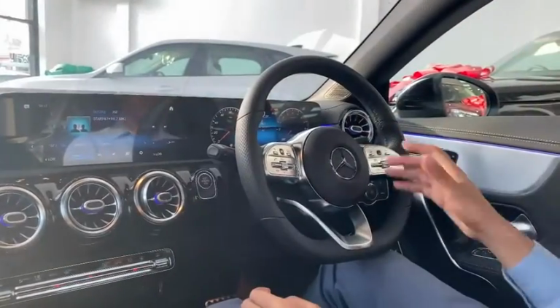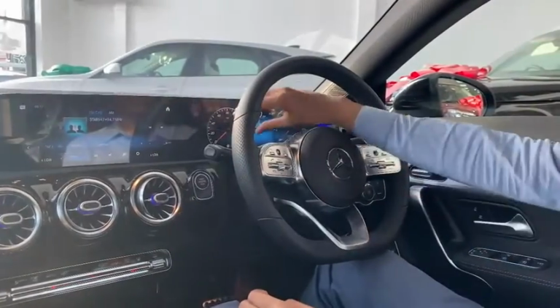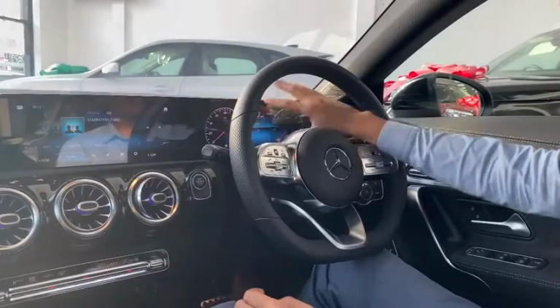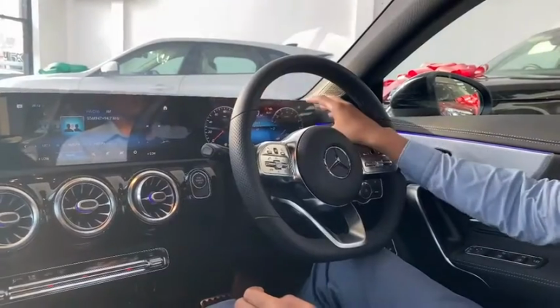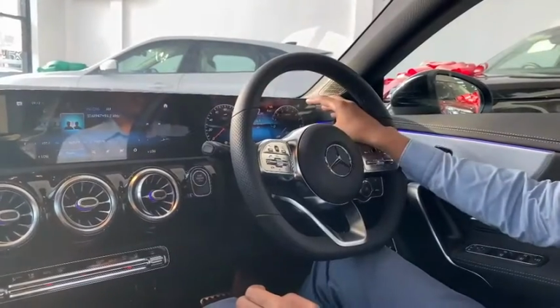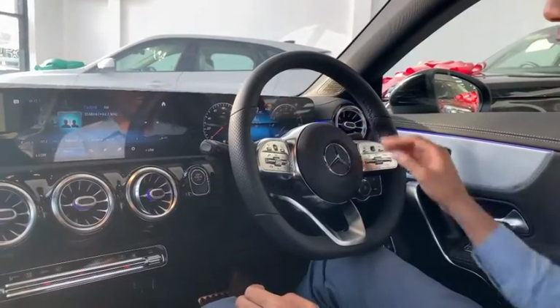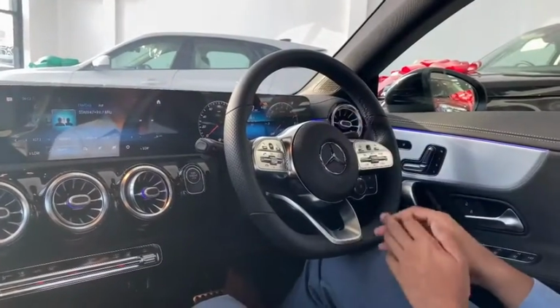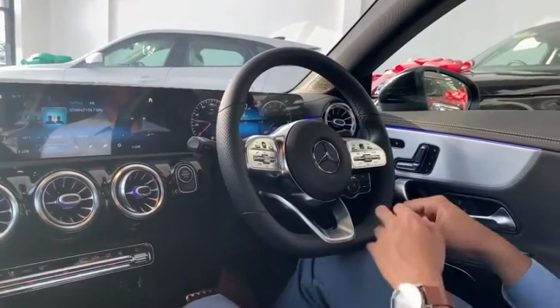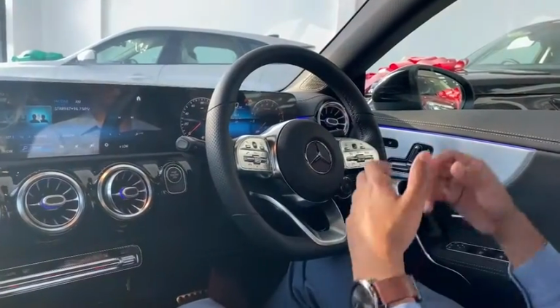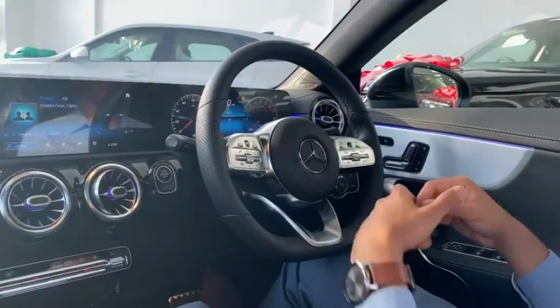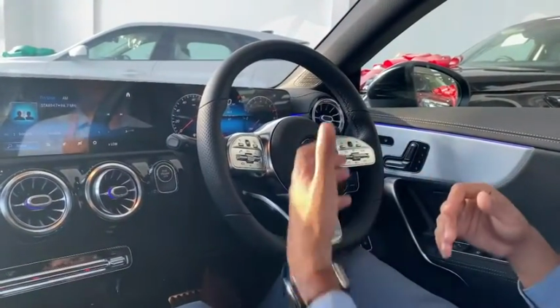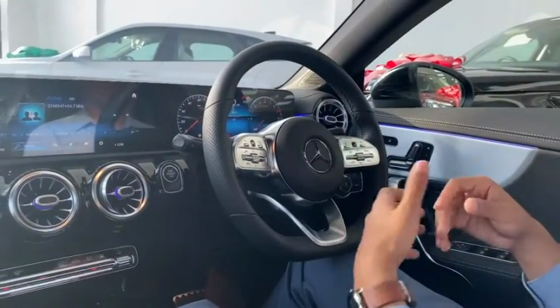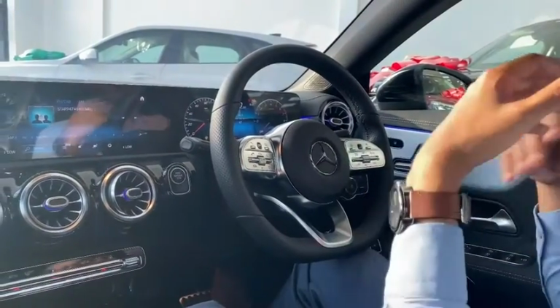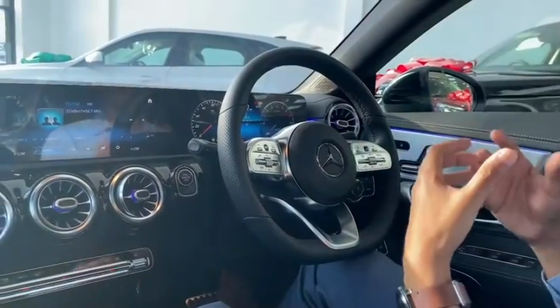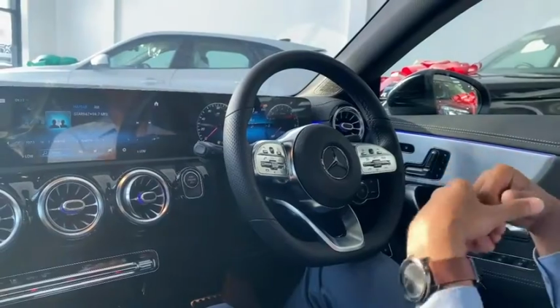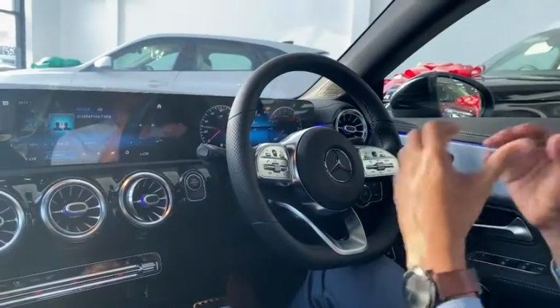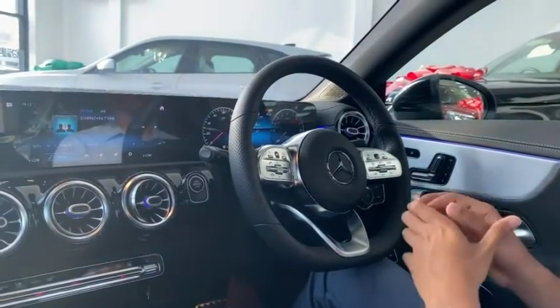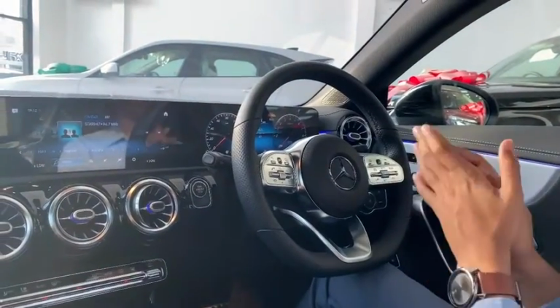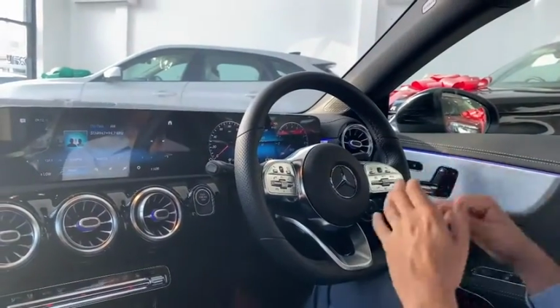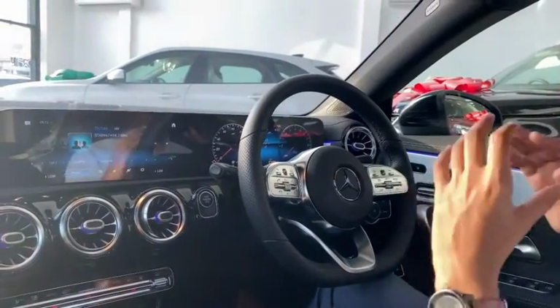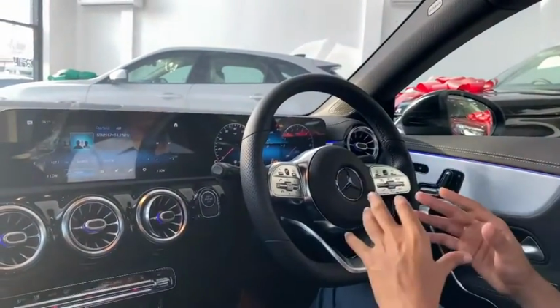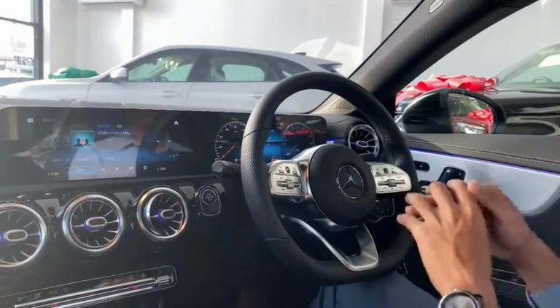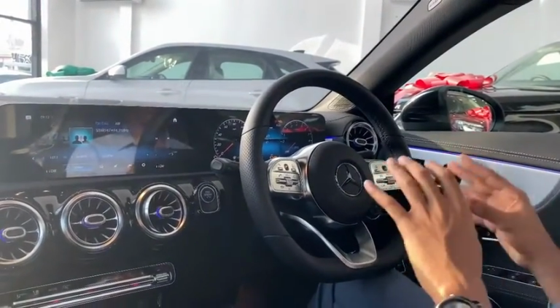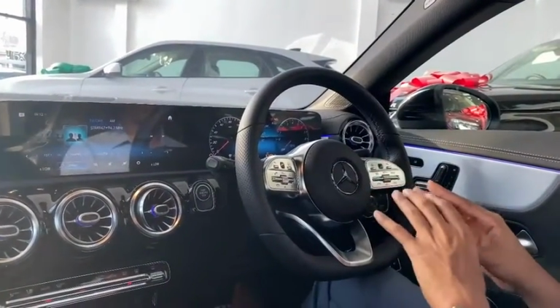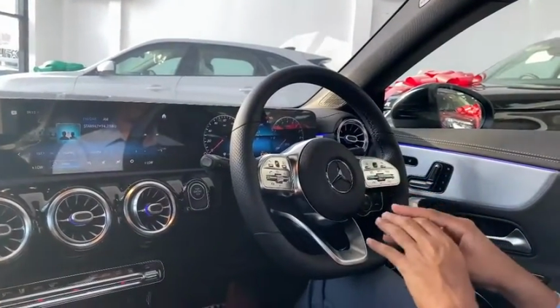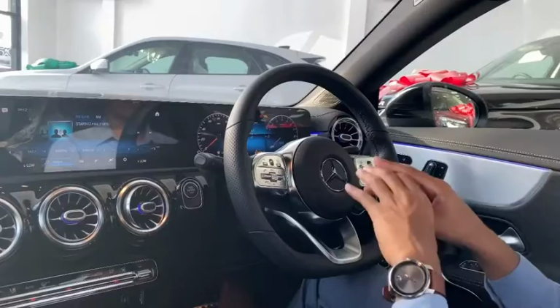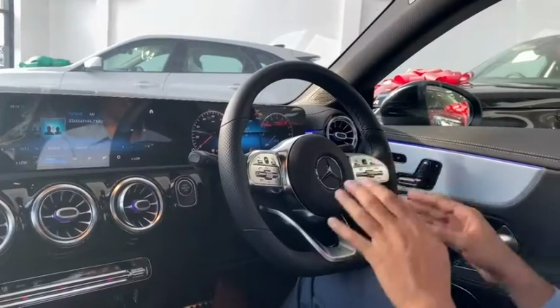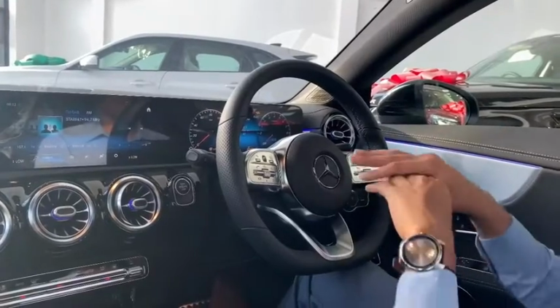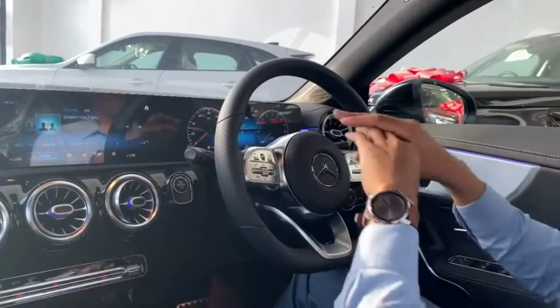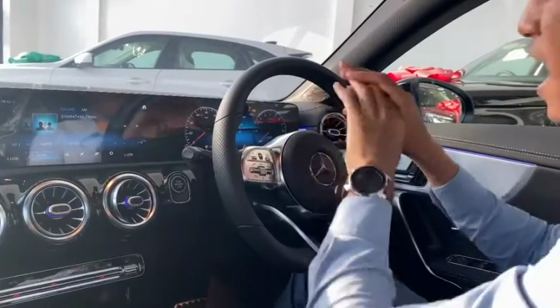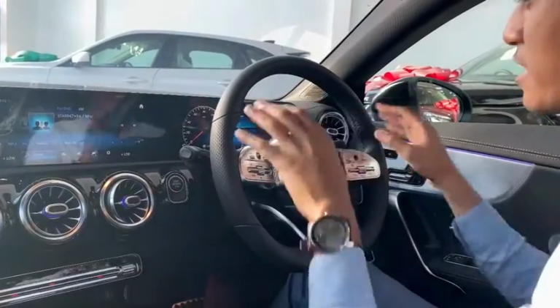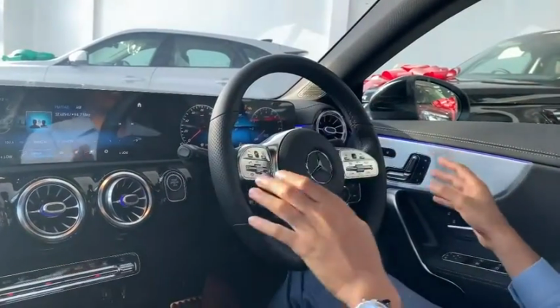We have the instrument cluster here, and we can change it — we can make it look sporty. However you like it, you can customize this car to whatever you want. These cars are so amazing like that. You can see every single thing in this car.